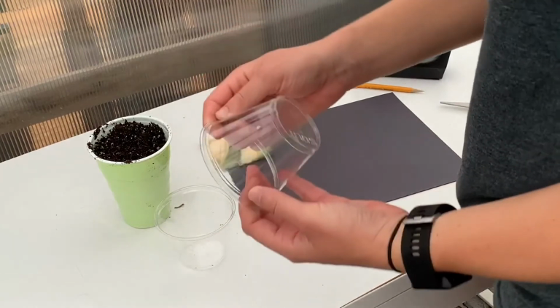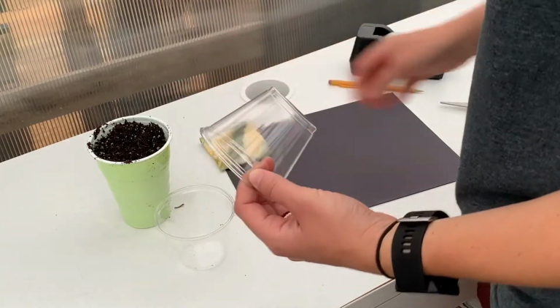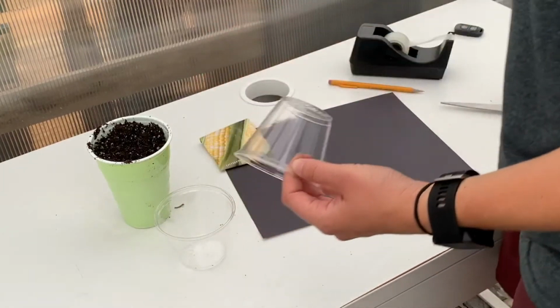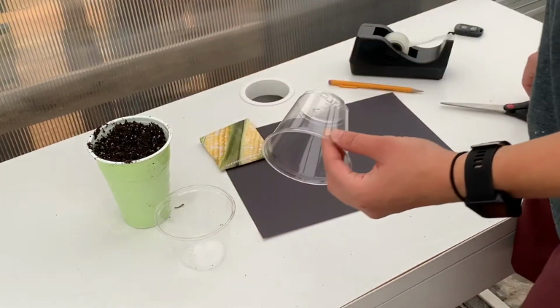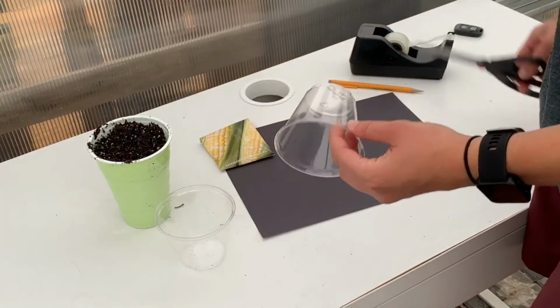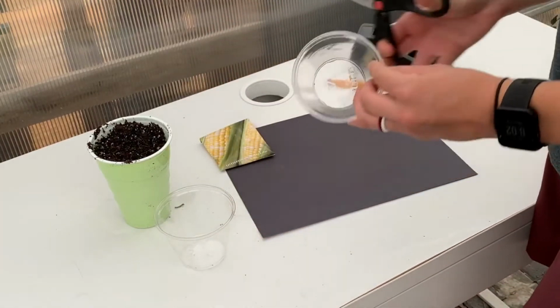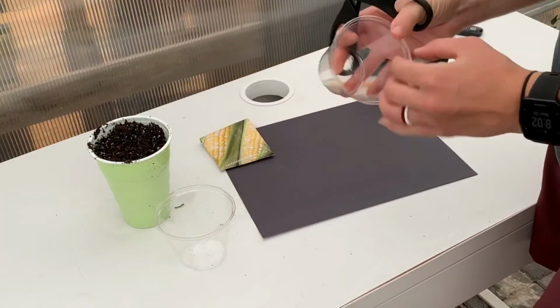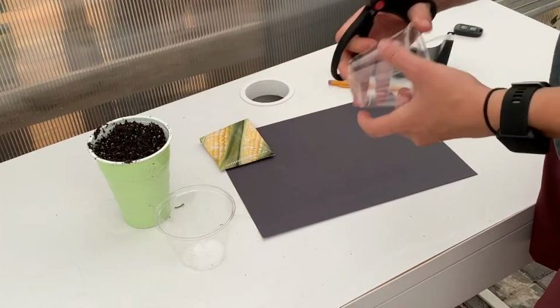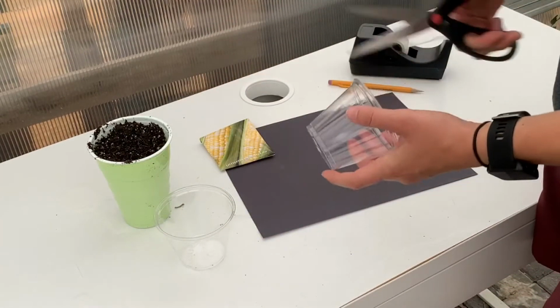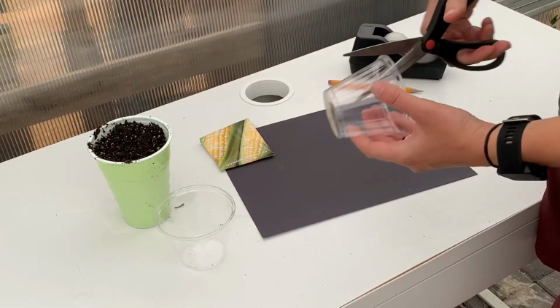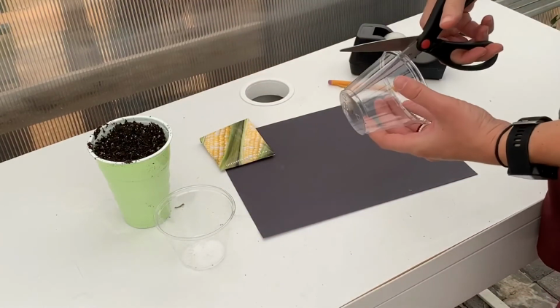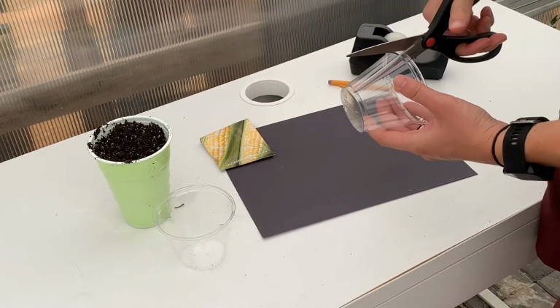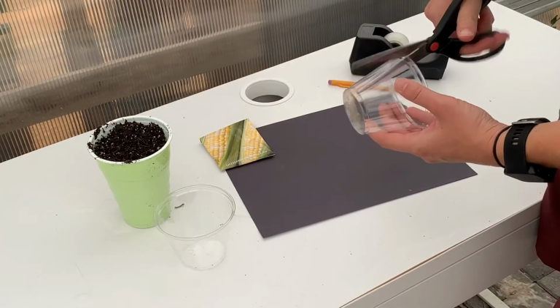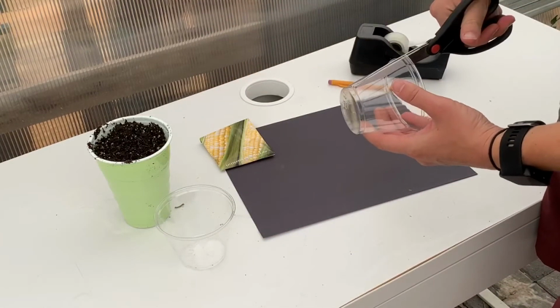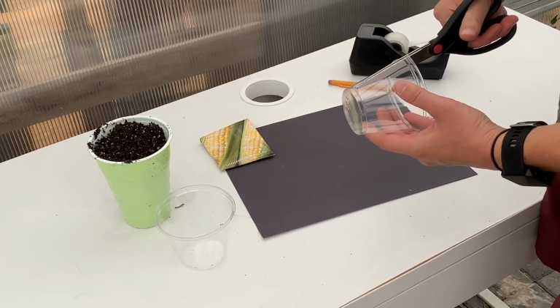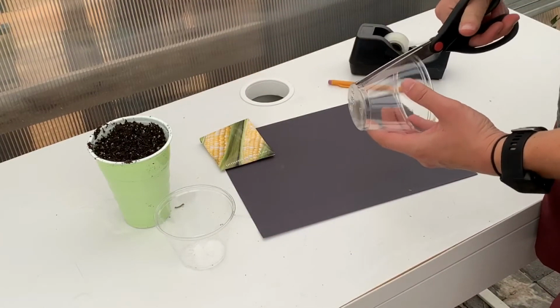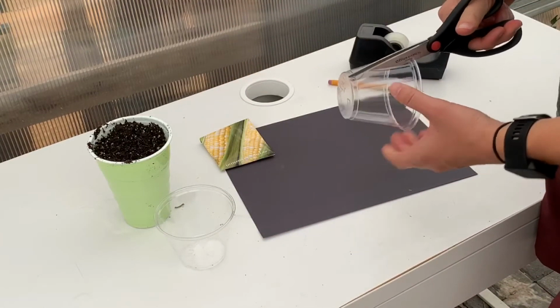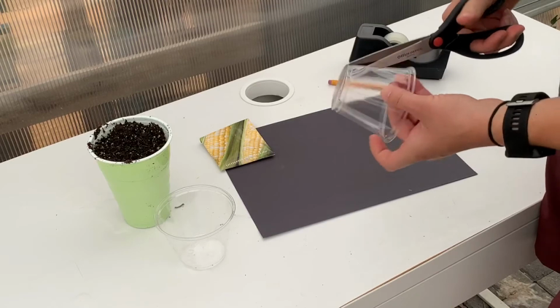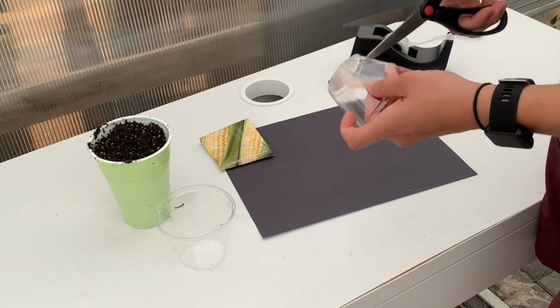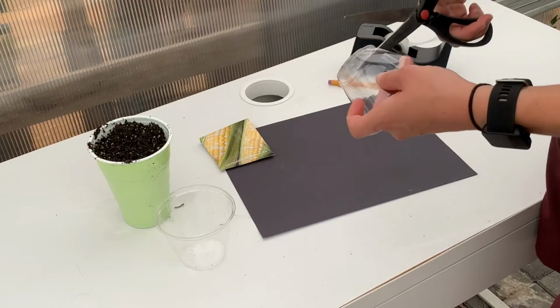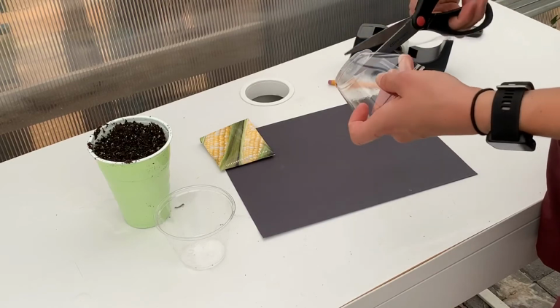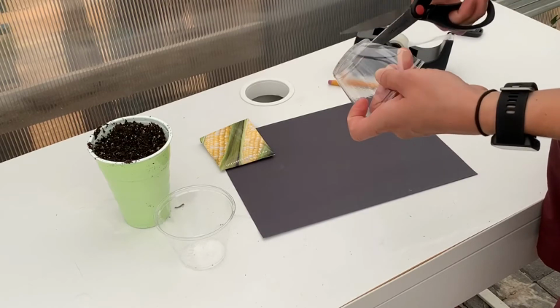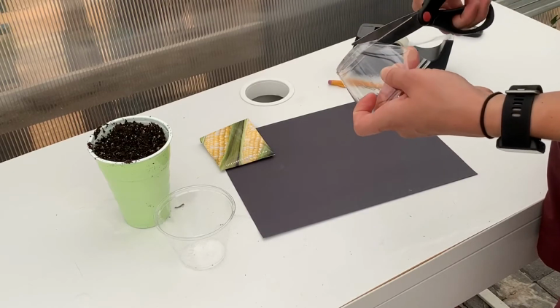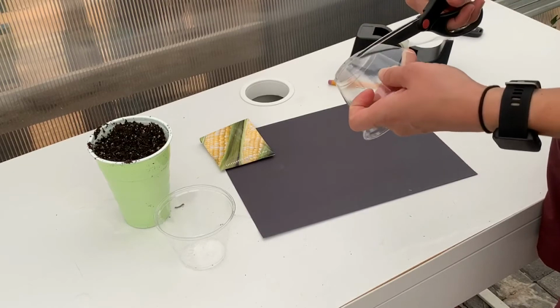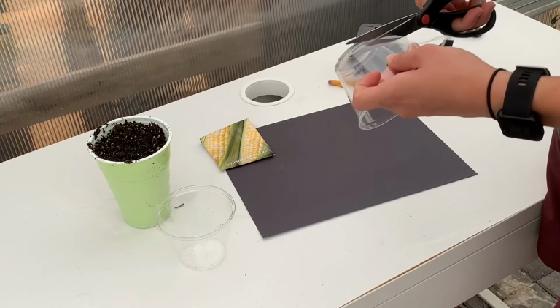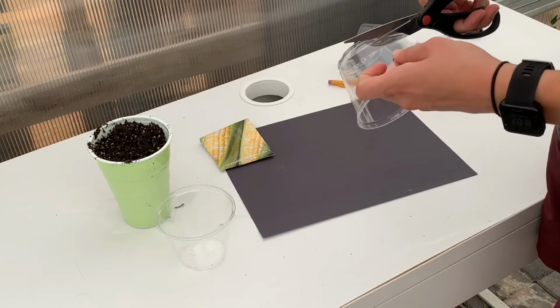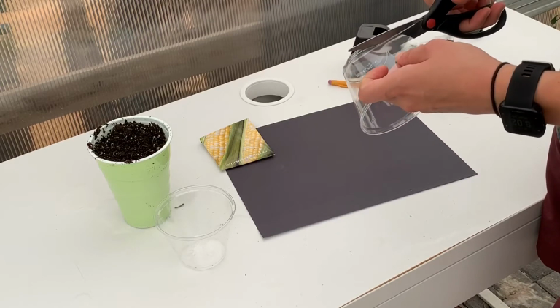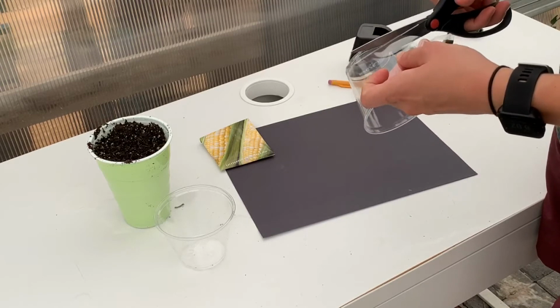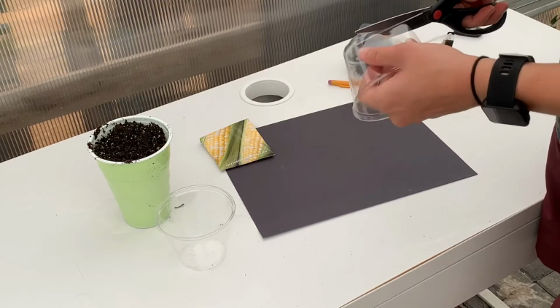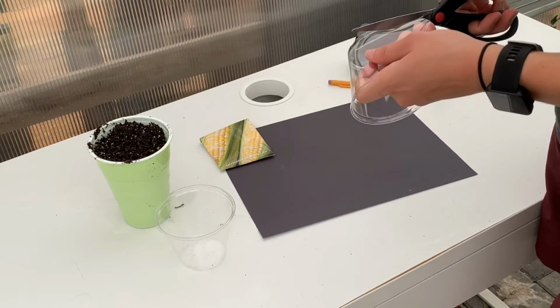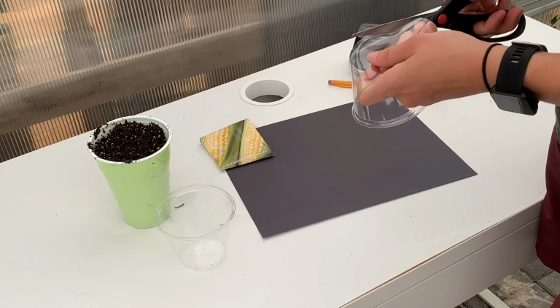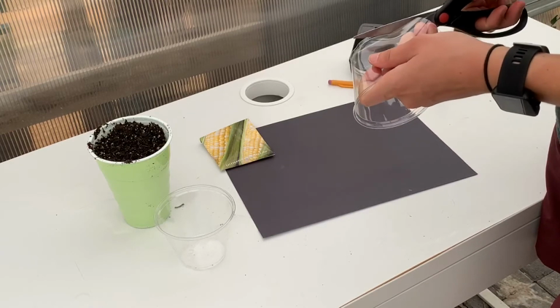First, take one of the plastic cups and cut down the side of the cup so it's easier to cut out the bottom and around the lip. This will be the template to make the paper sleeve.